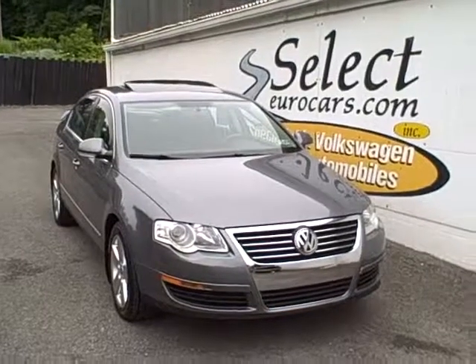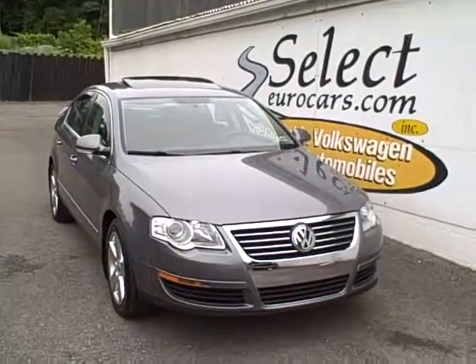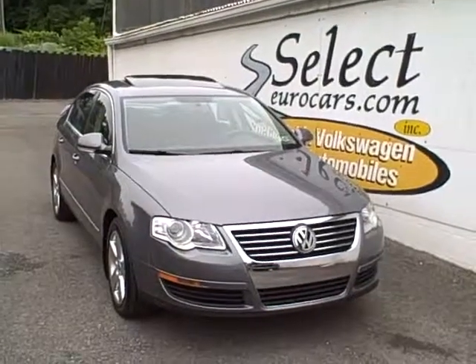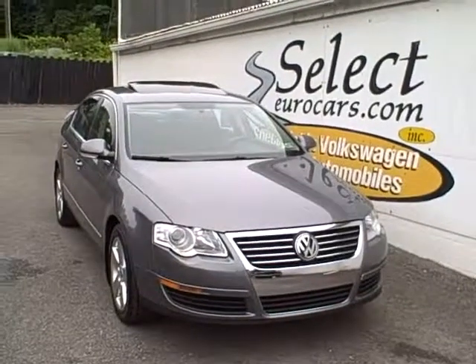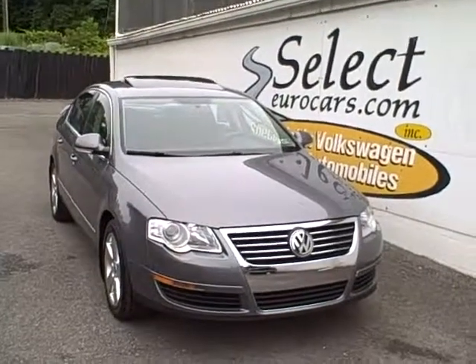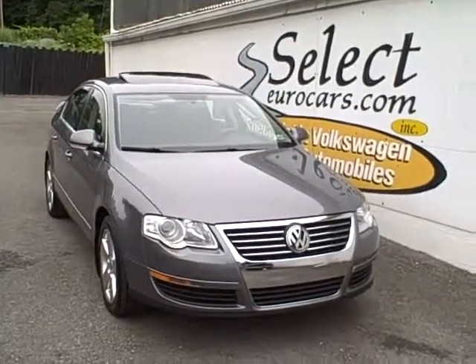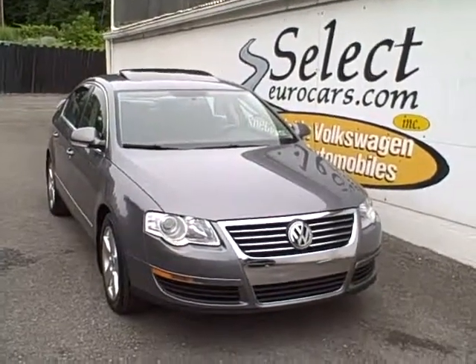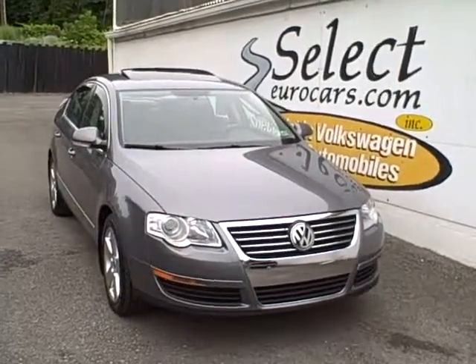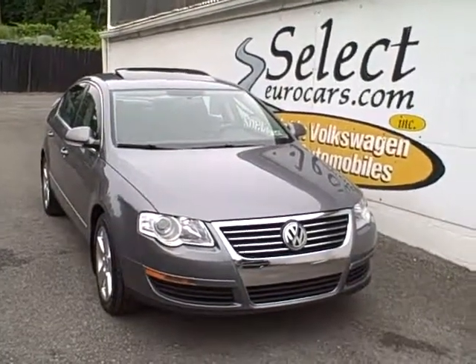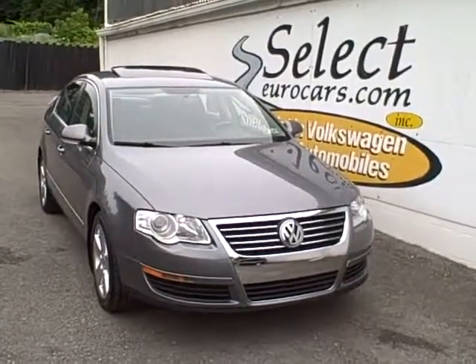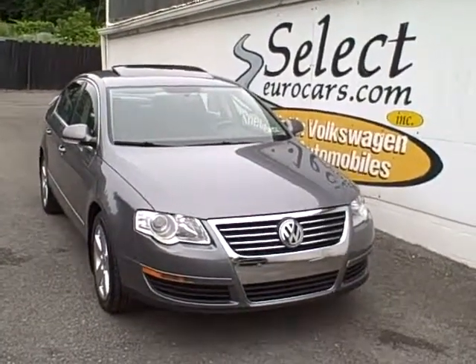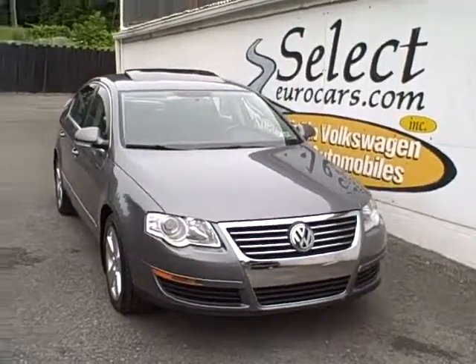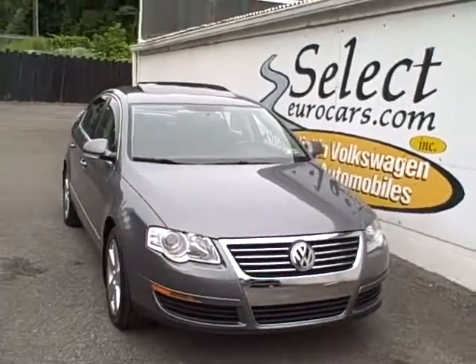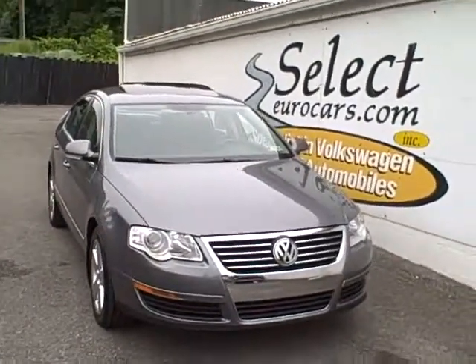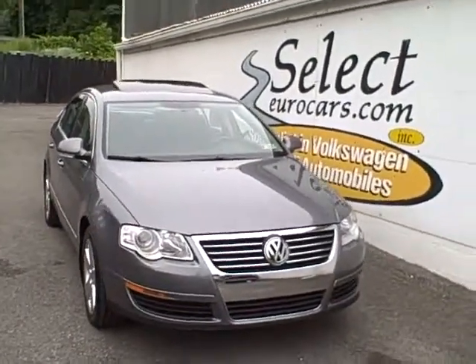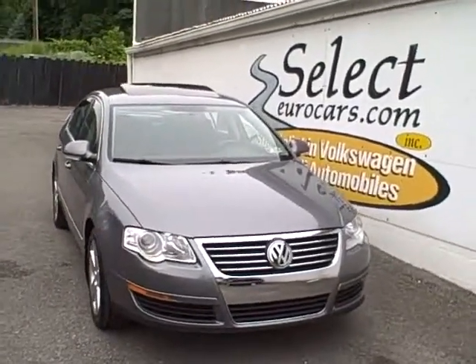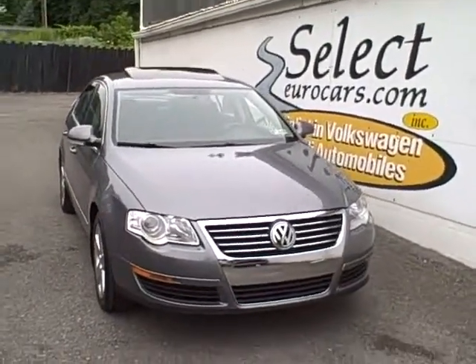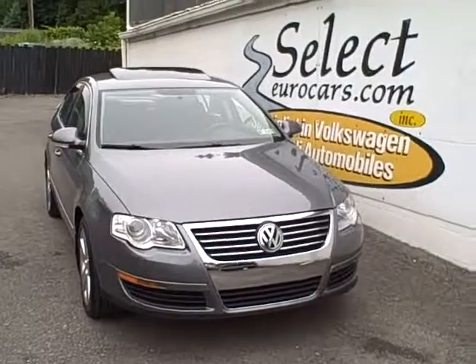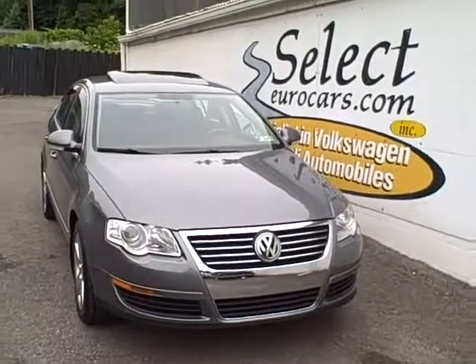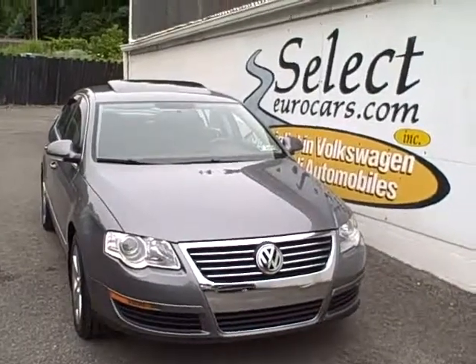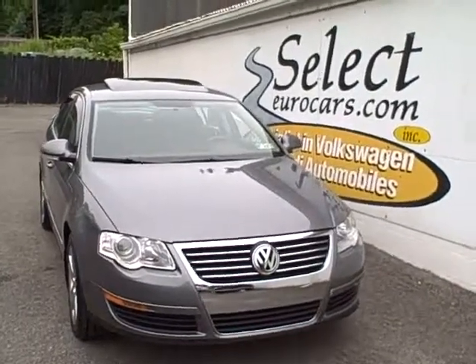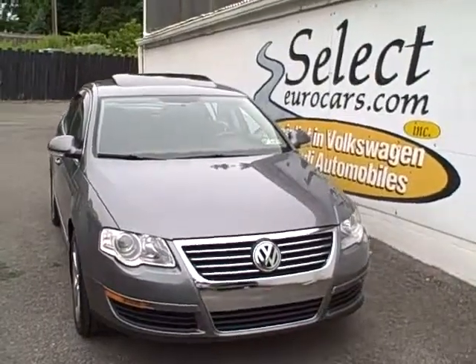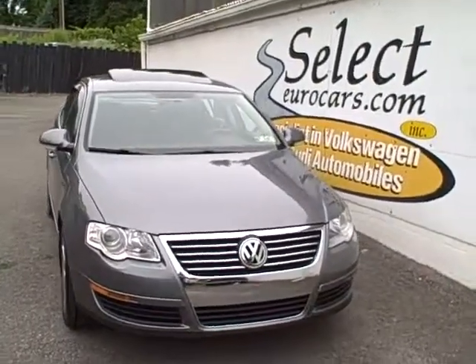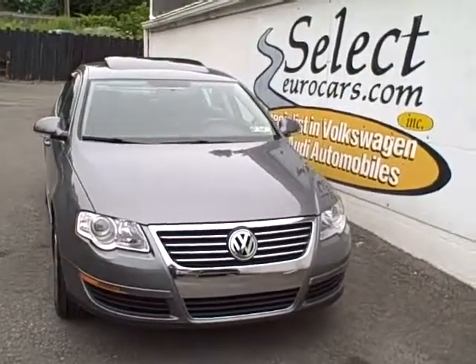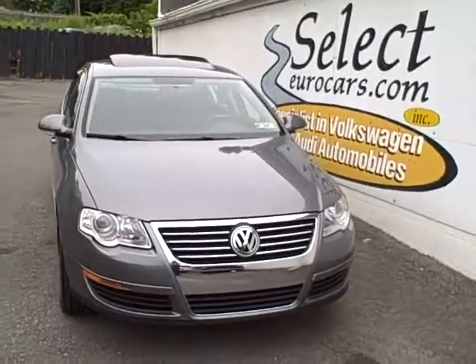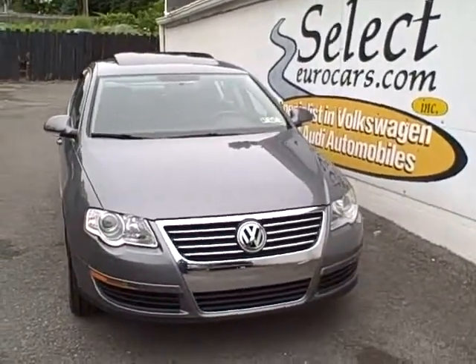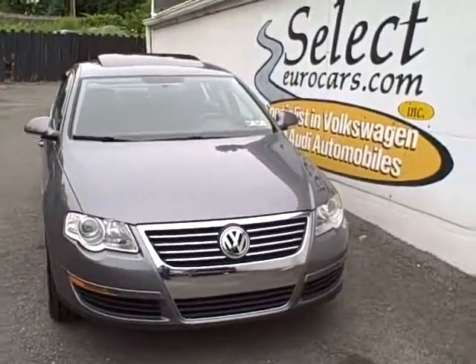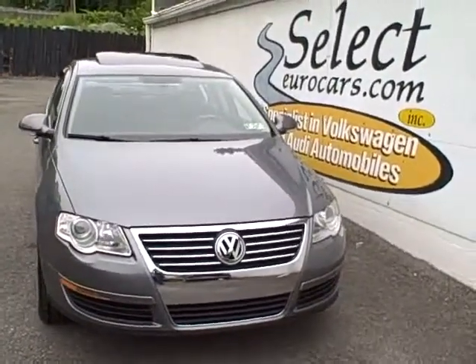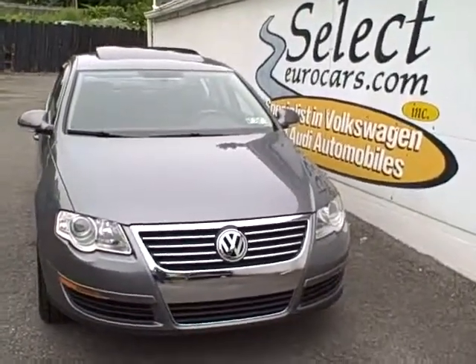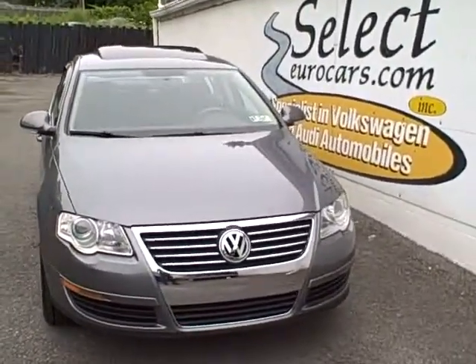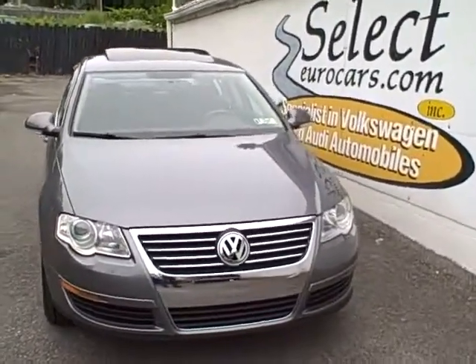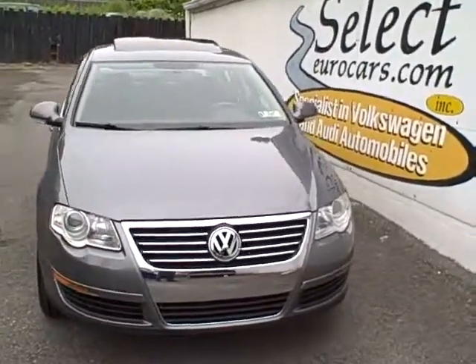2008 Volkswagen Passat Comfort Edition, available here at Select Eurocars, where we've specialized in Volkswagen and Audi for 32 years.